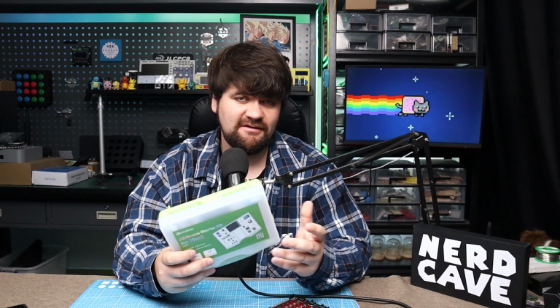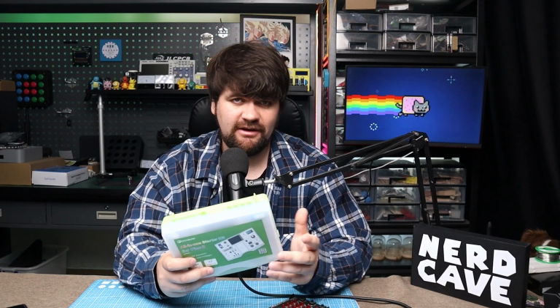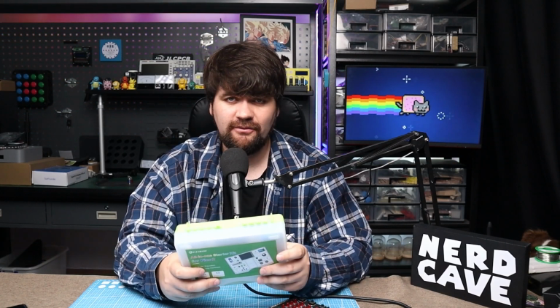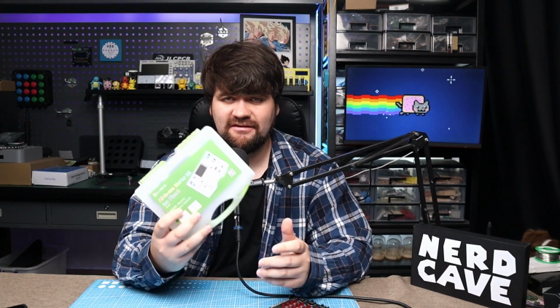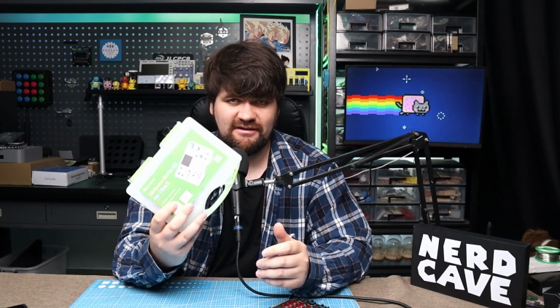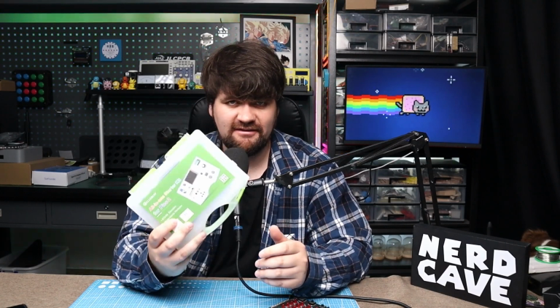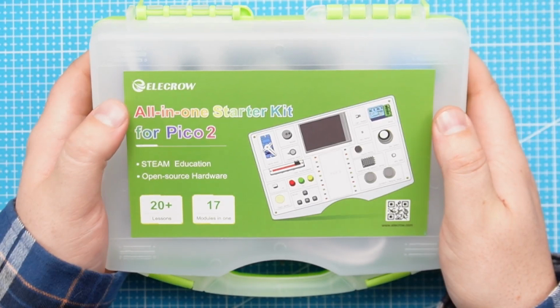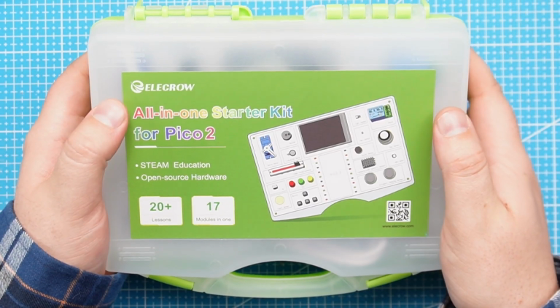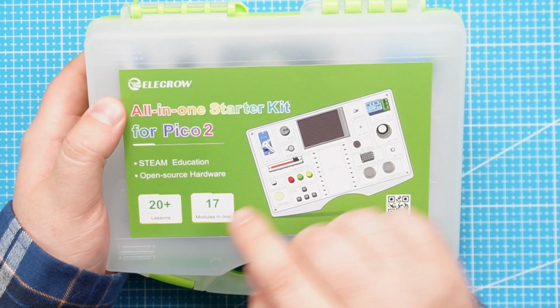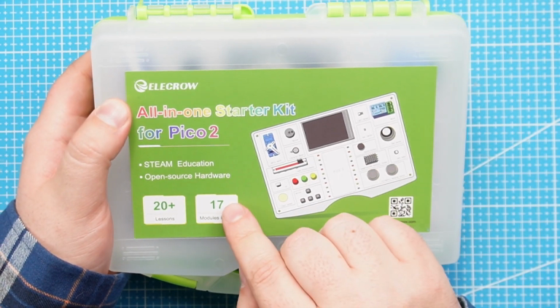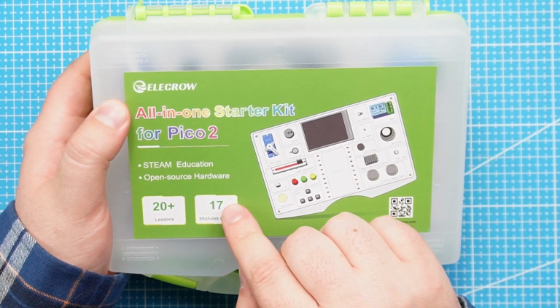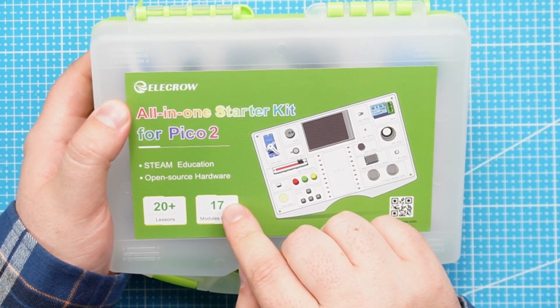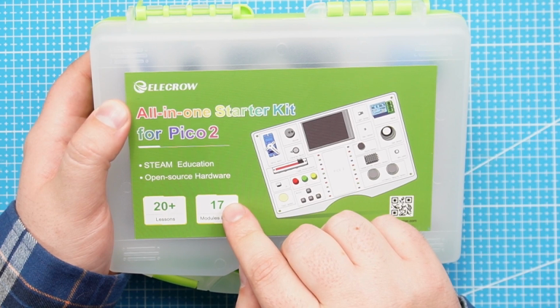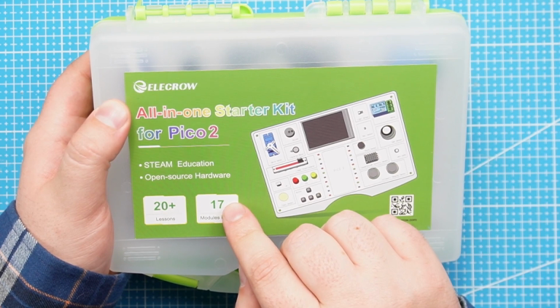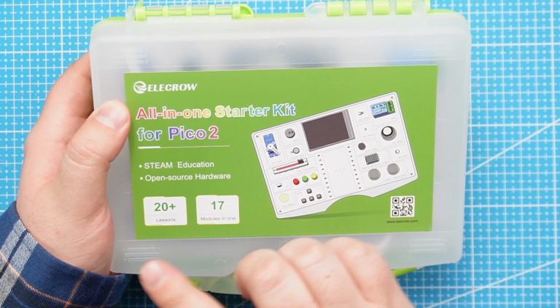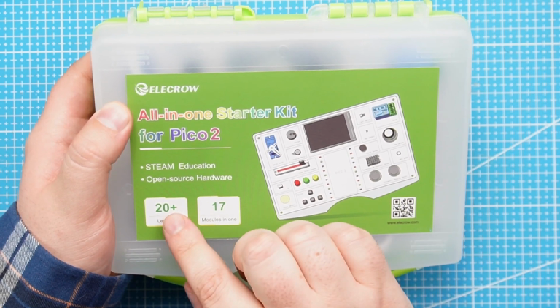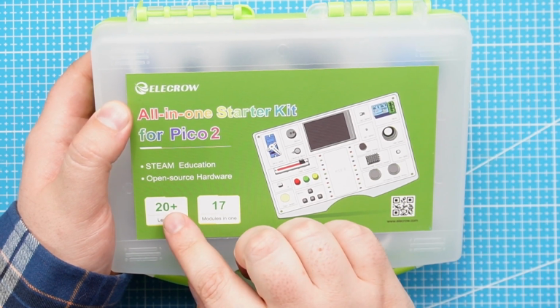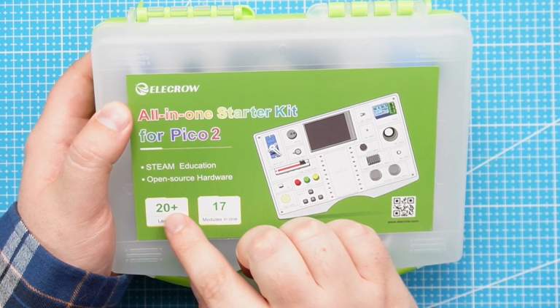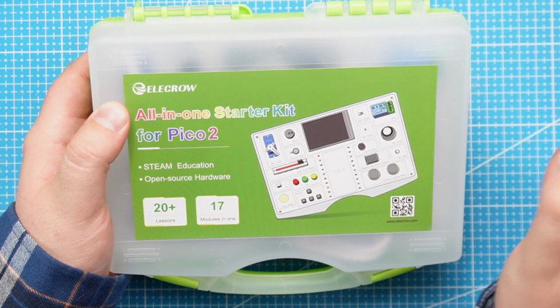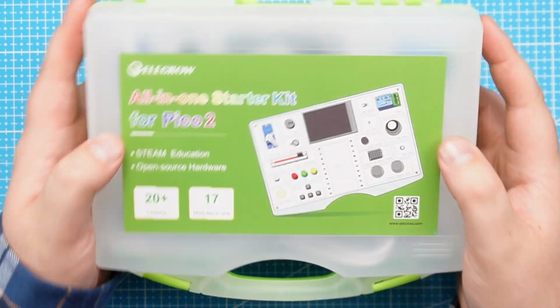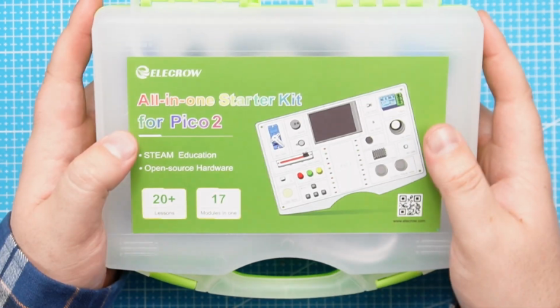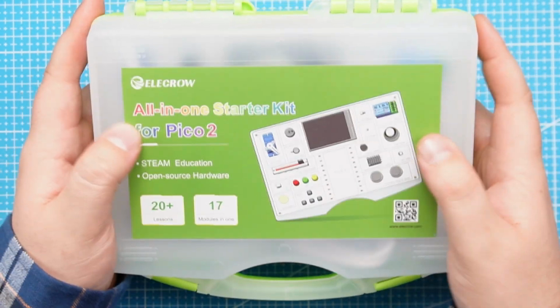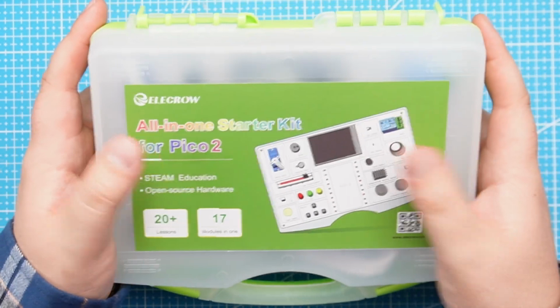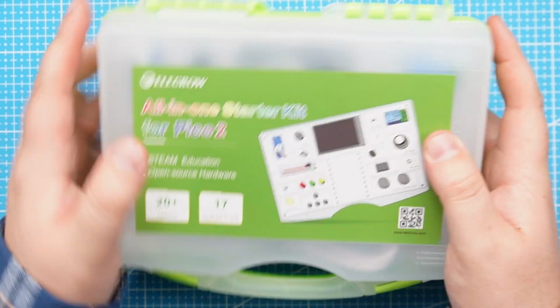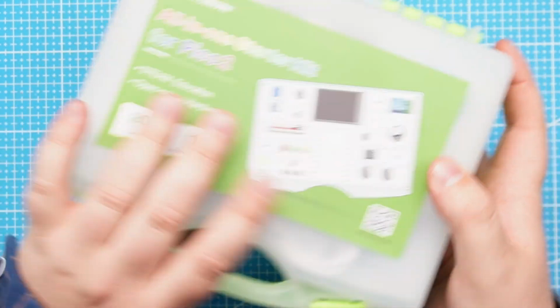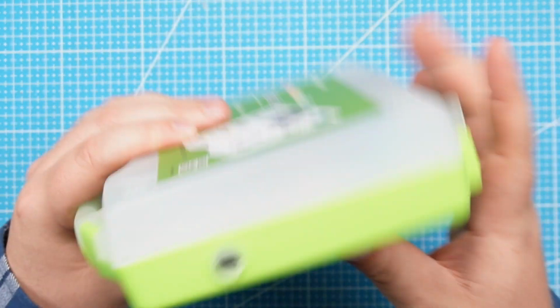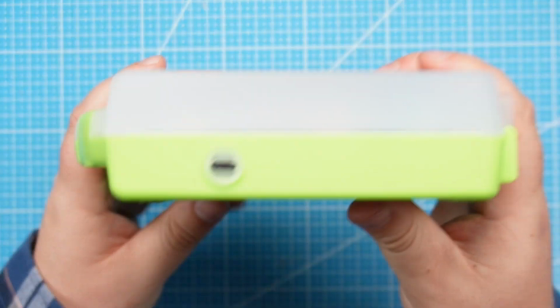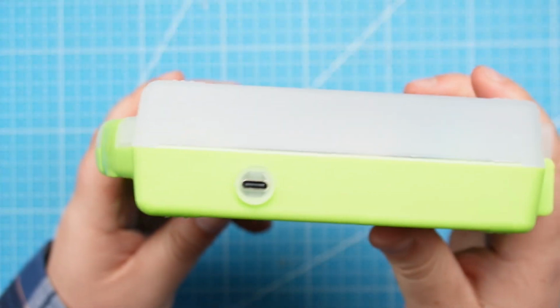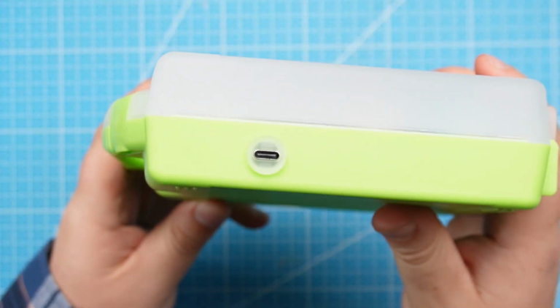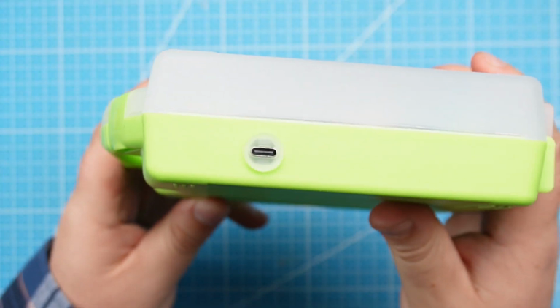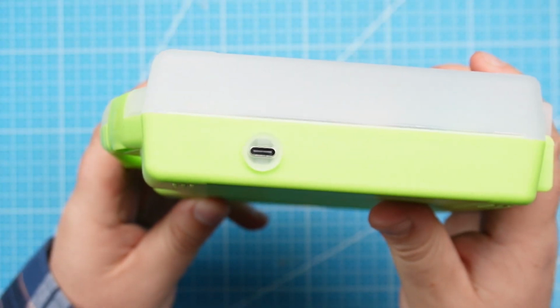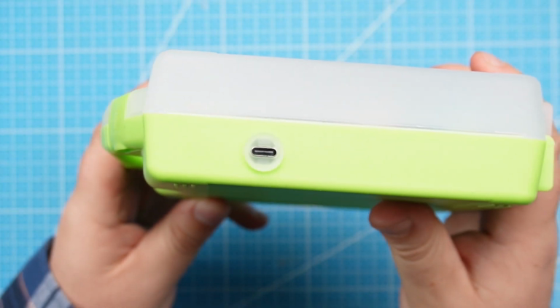So let's have a quick look at what is inside this kit. This kit has 17 modules or sensors that we can use and more than 20 lessons. It comes in this nice hard case and we can plug this into our computer.